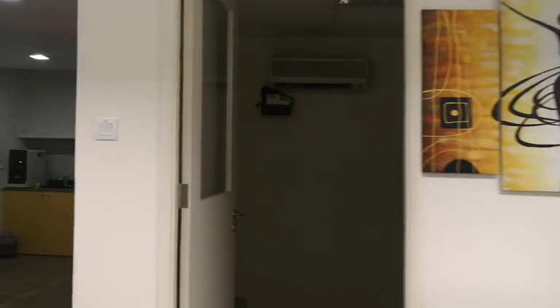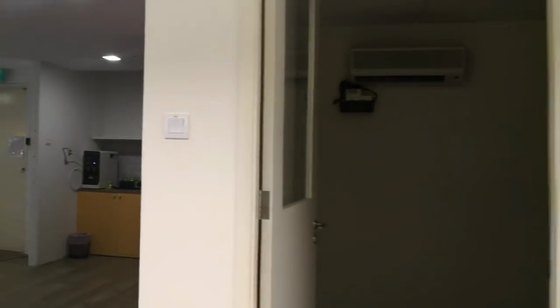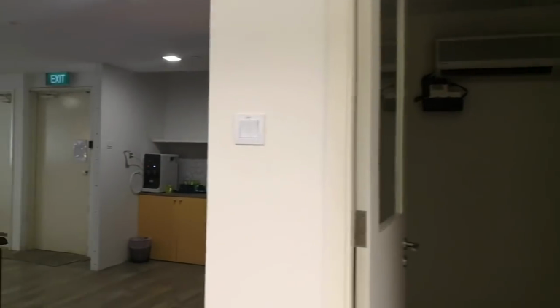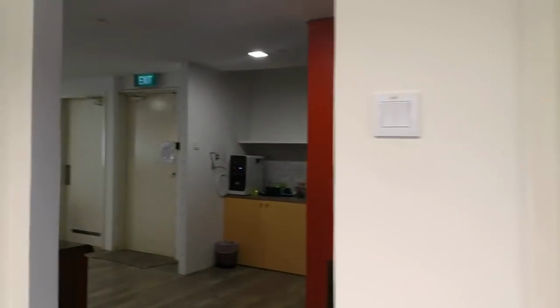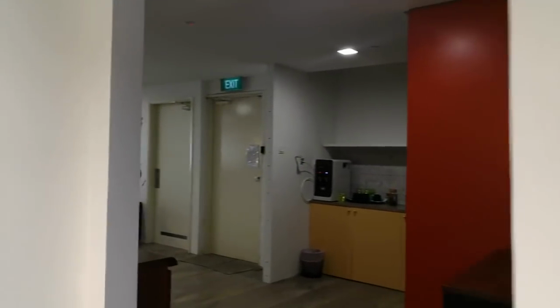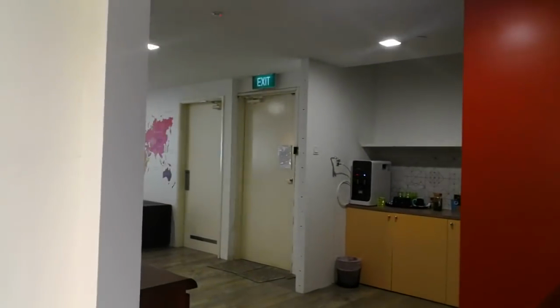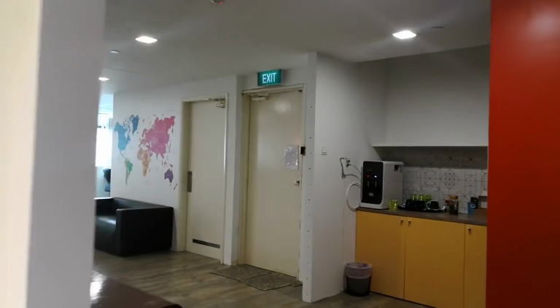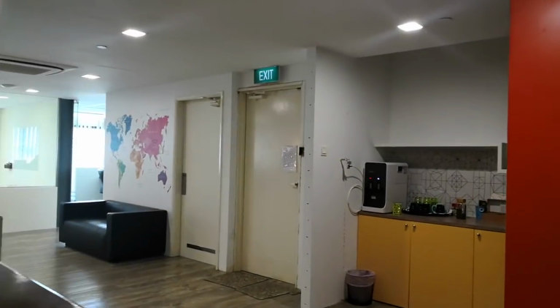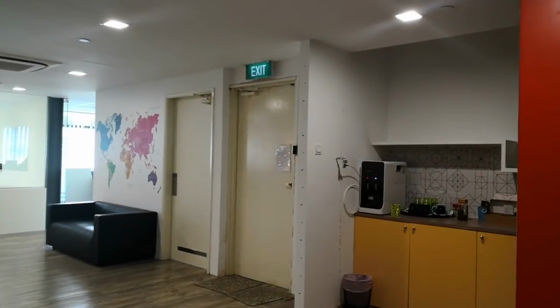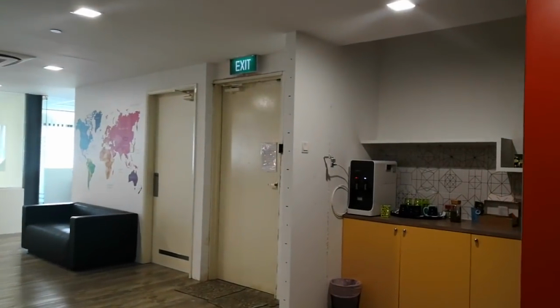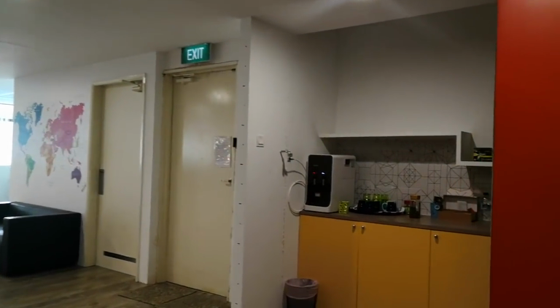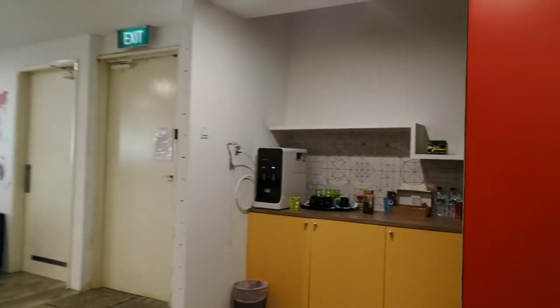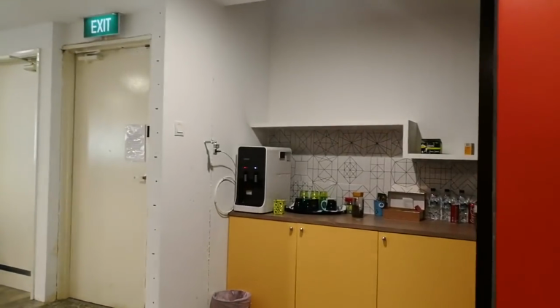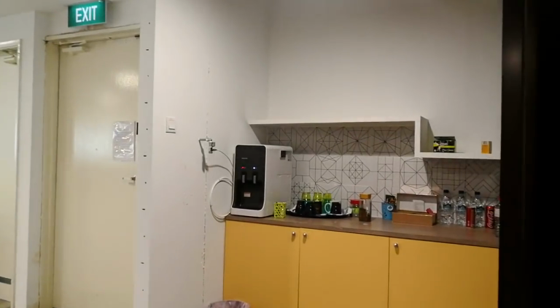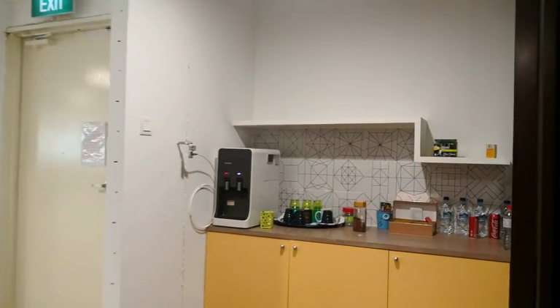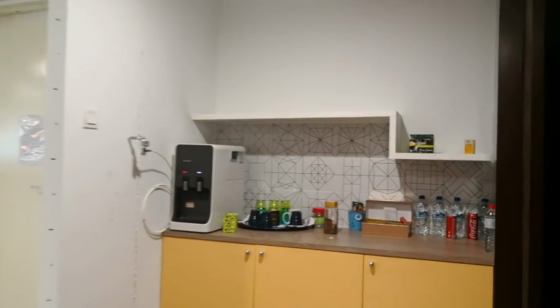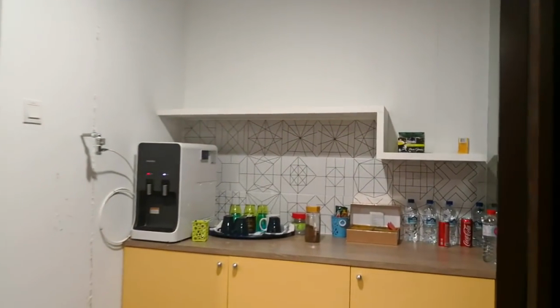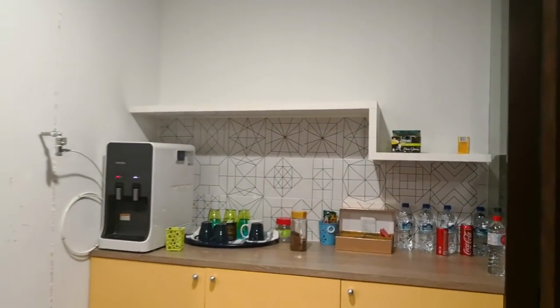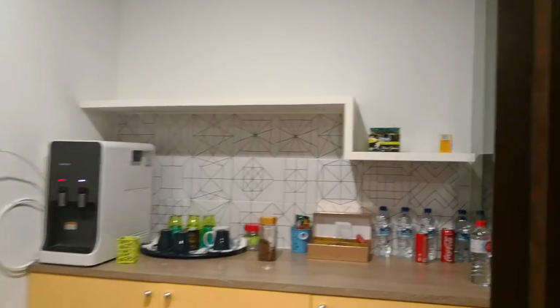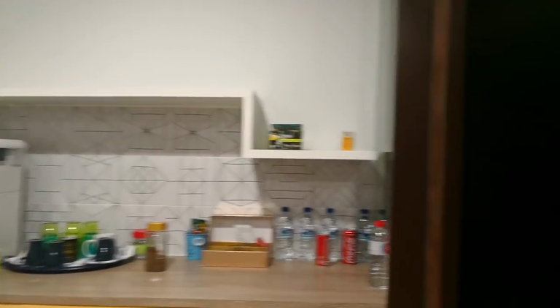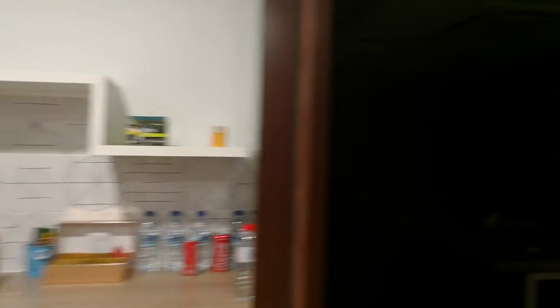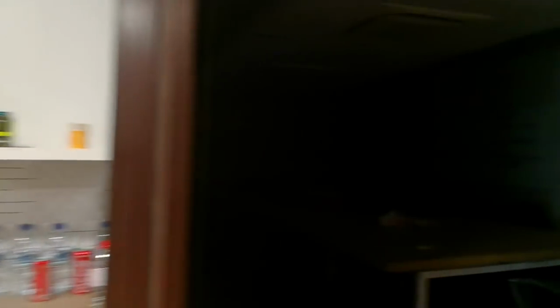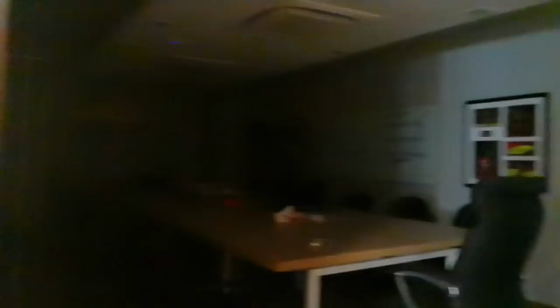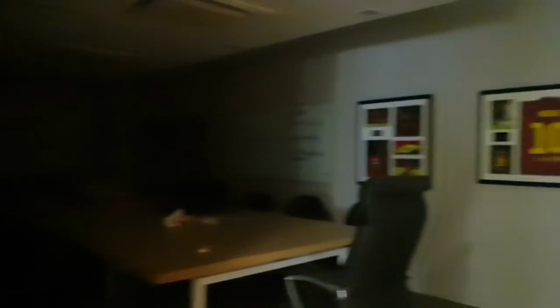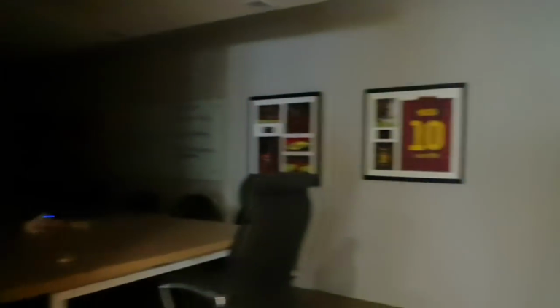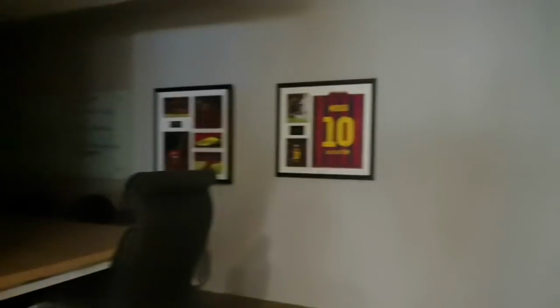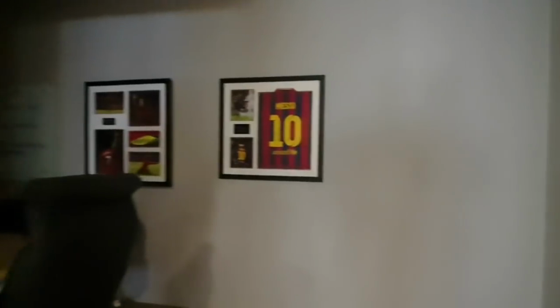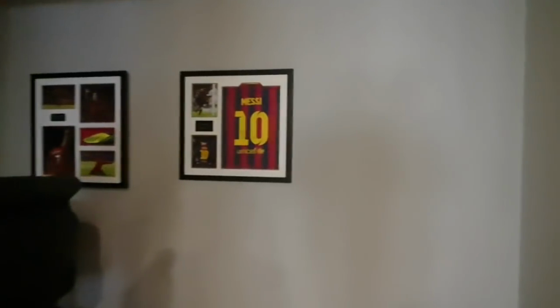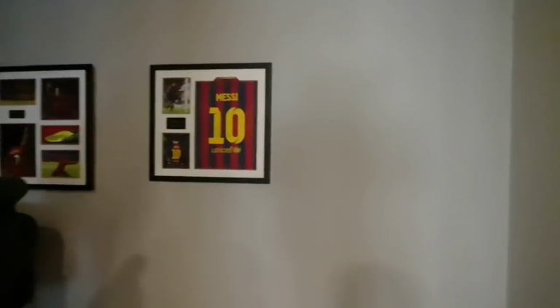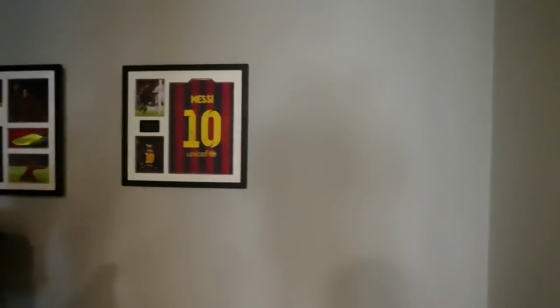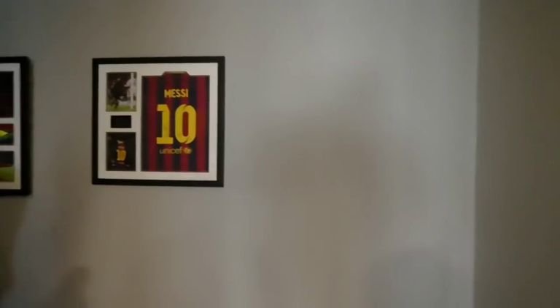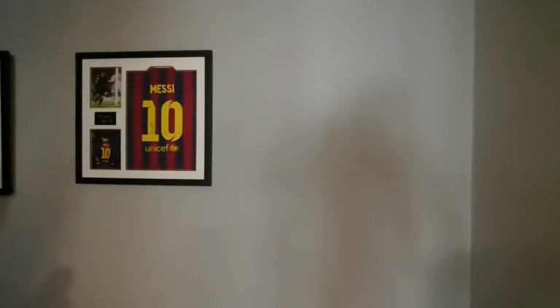Next up, this is a pantry especially for the compliance department. And over here we have our conference room — it's a little dark, so let's open the lights.